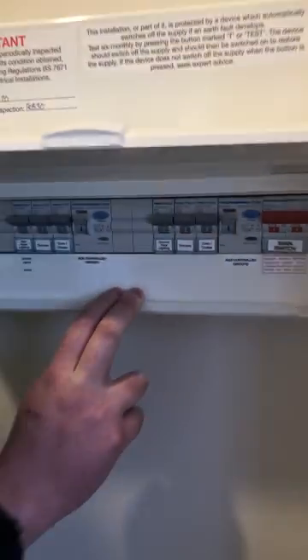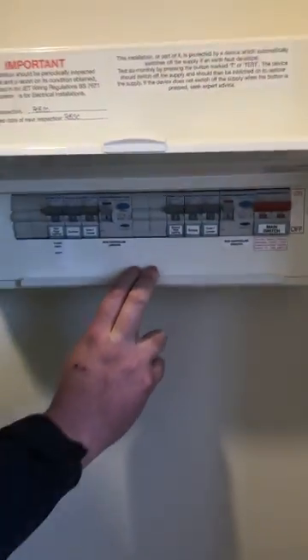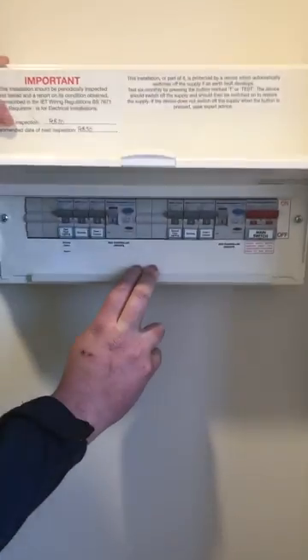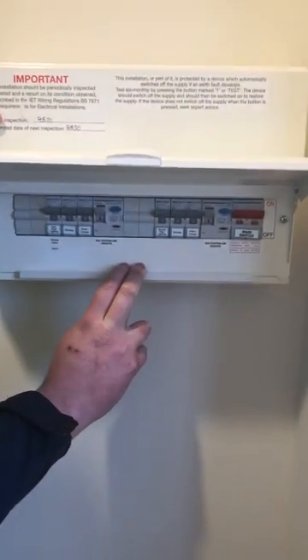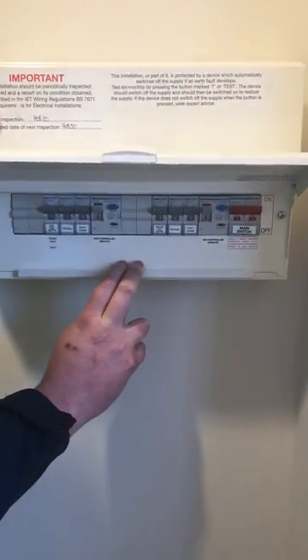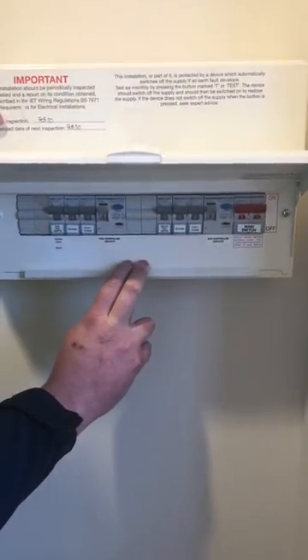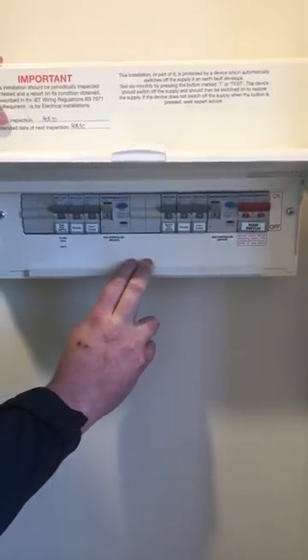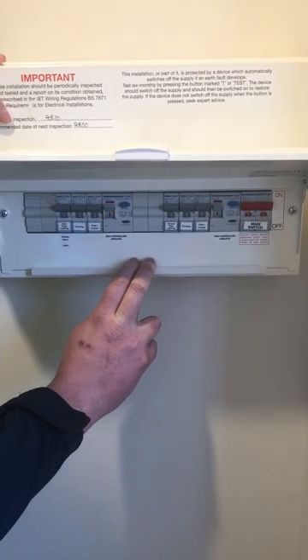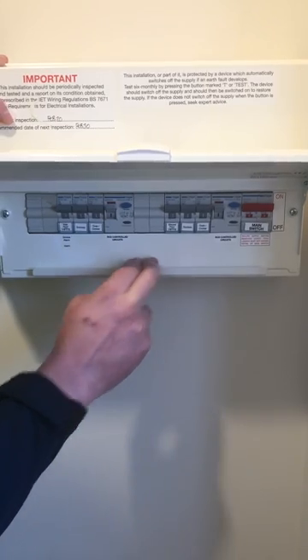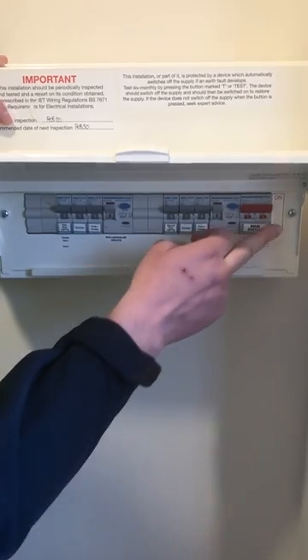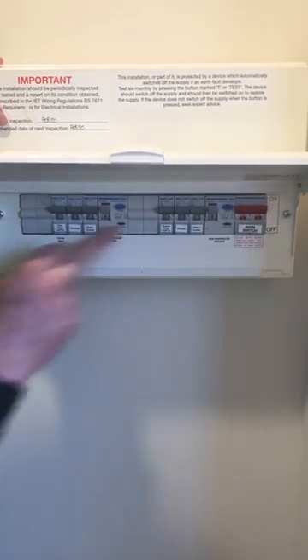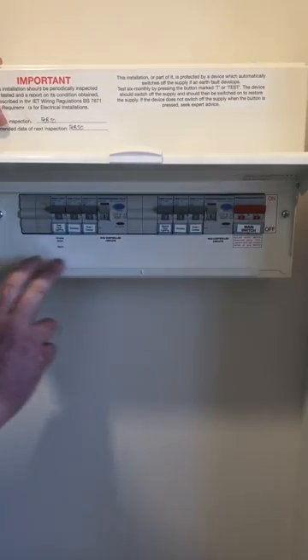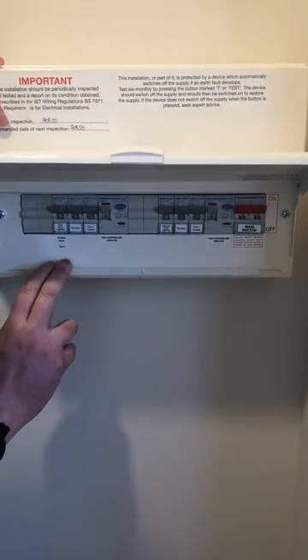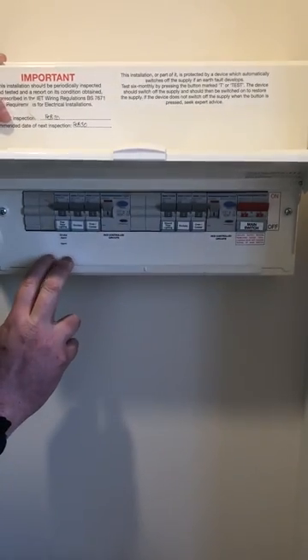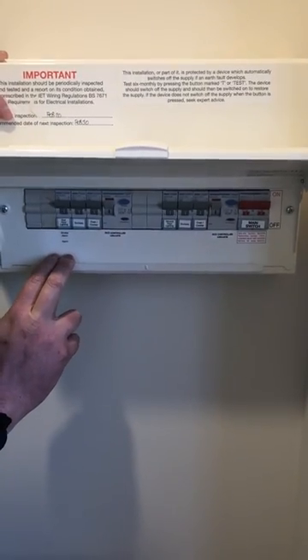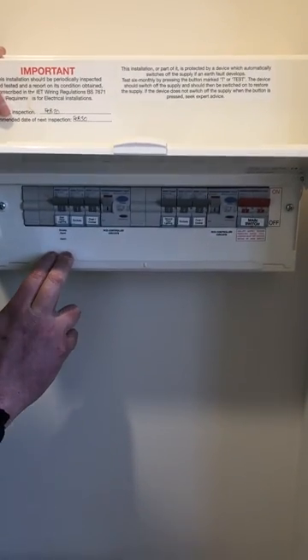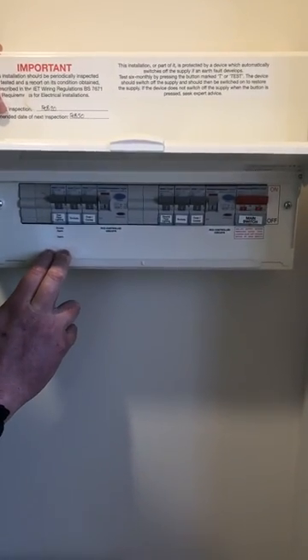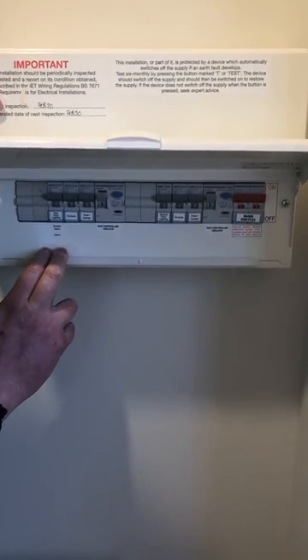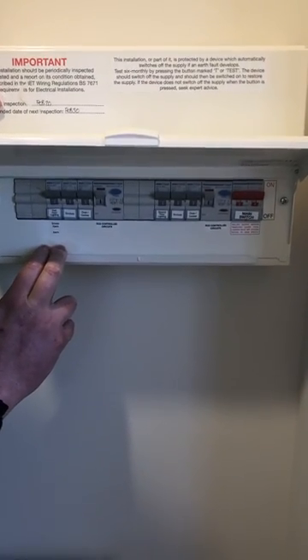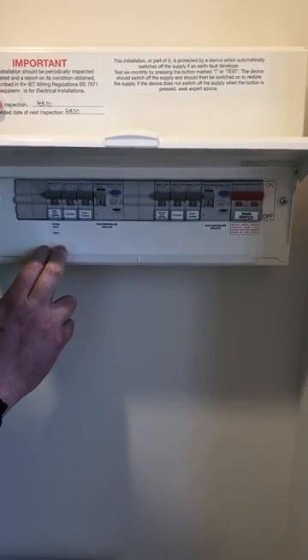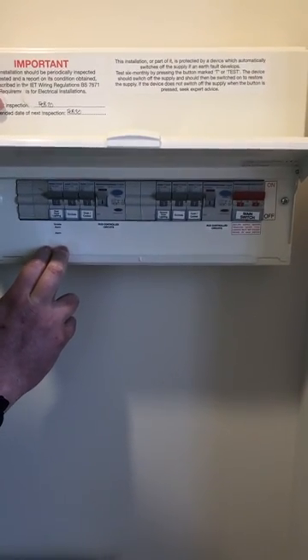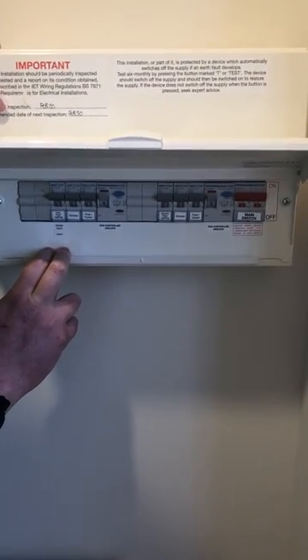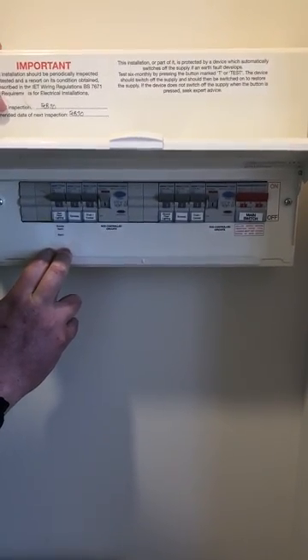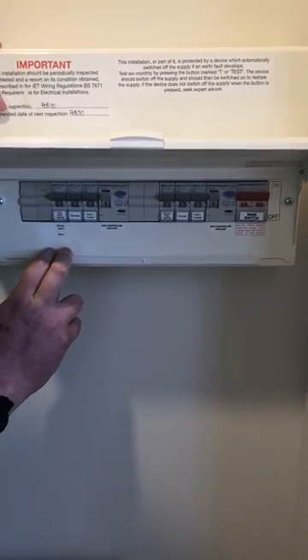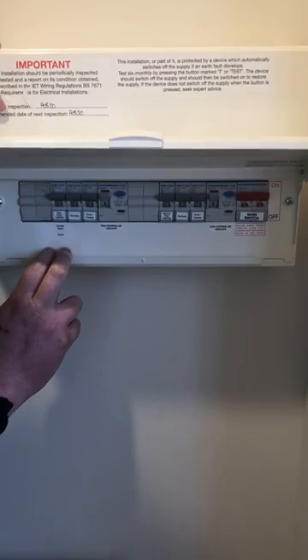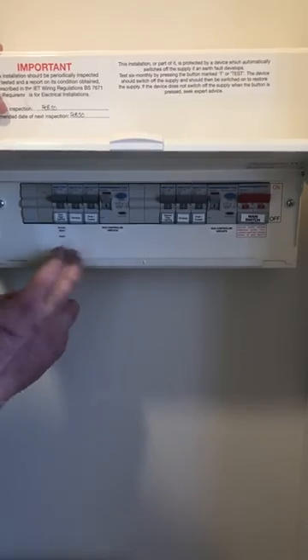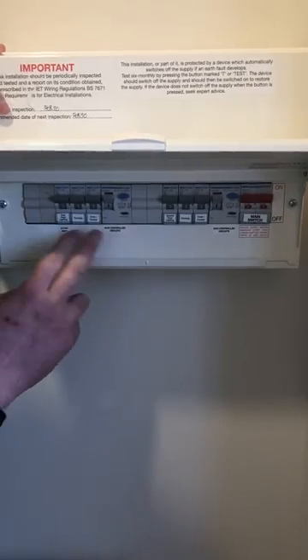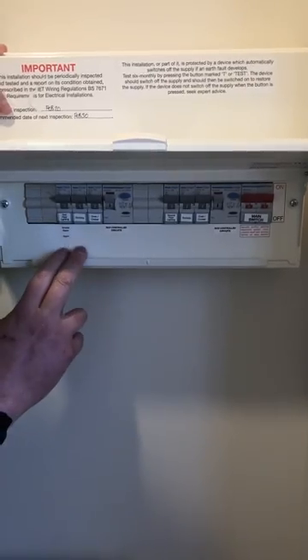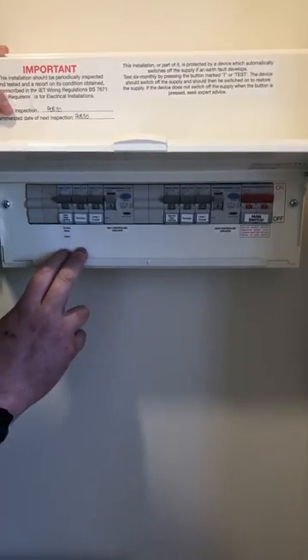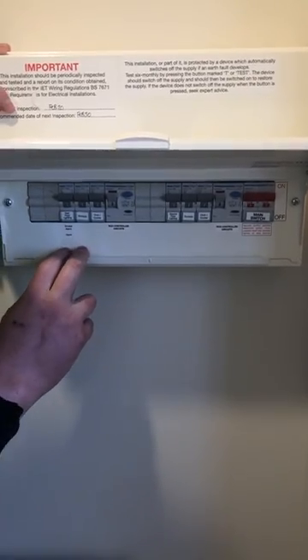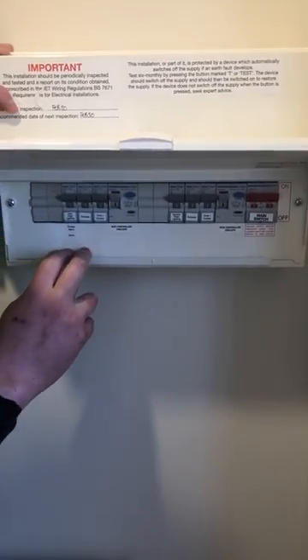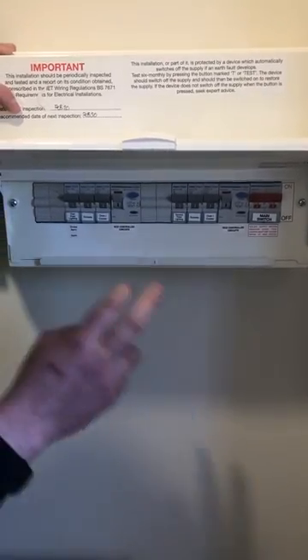If you're doing any electrical work in your house, I always recommend turning everything off — turn the whole house off — so you can be 100% safe and feel confident in the work that you or a professional are doing.